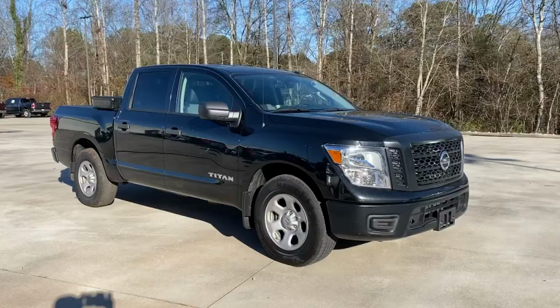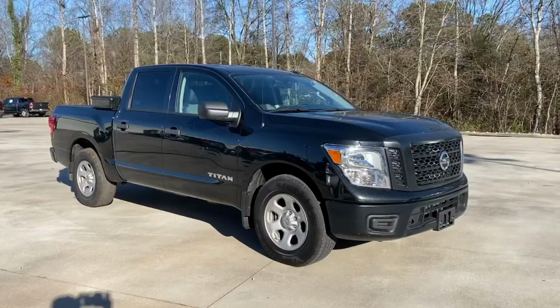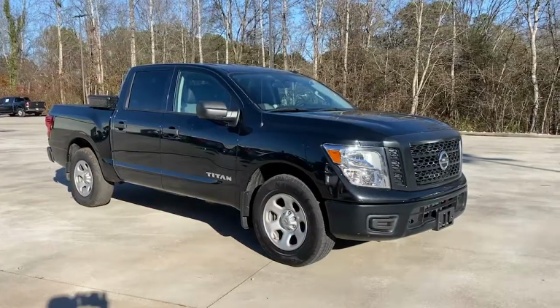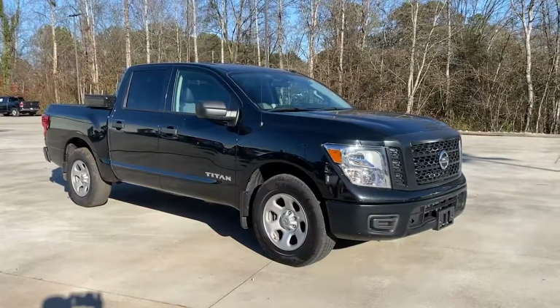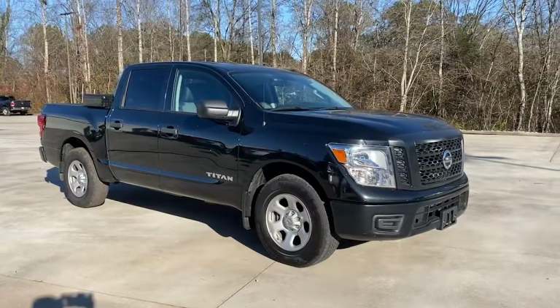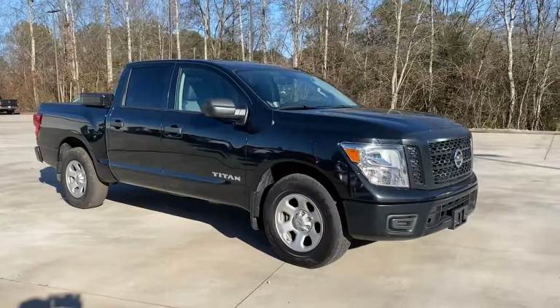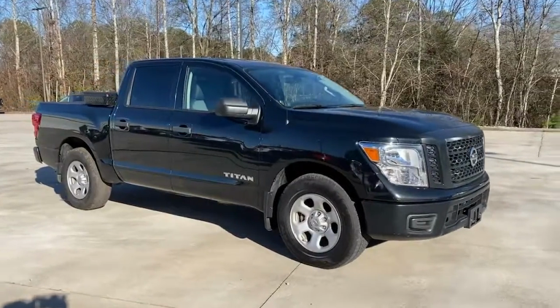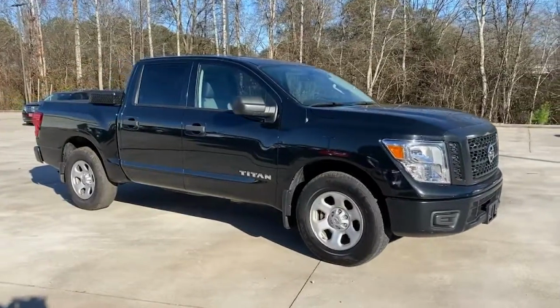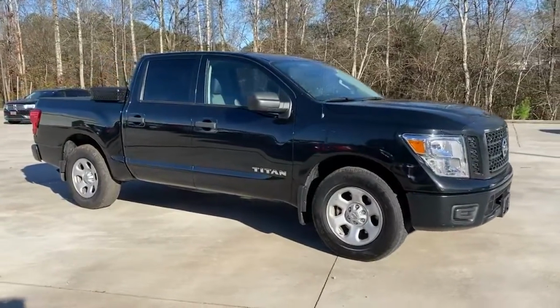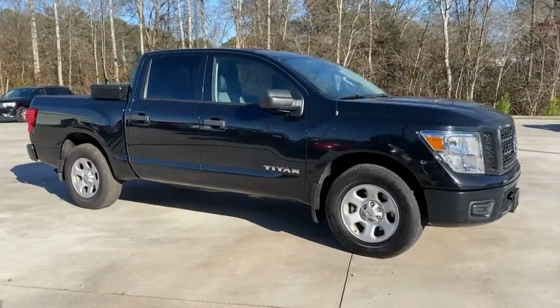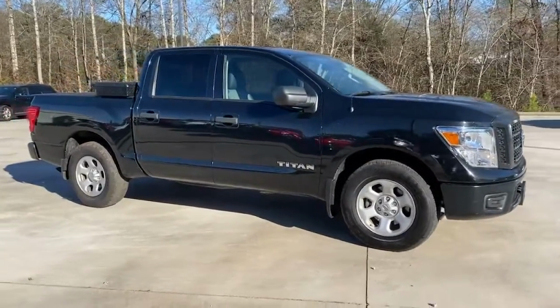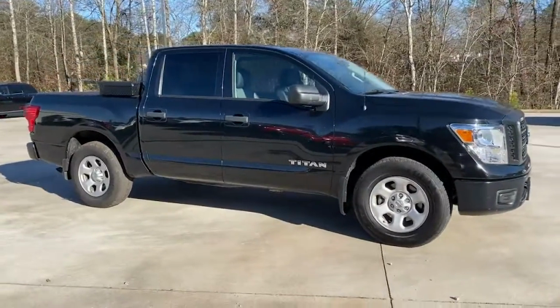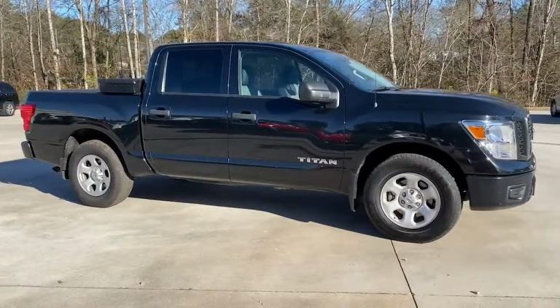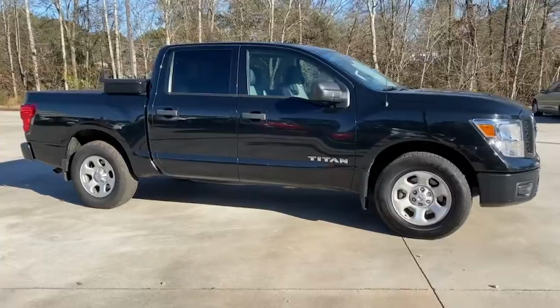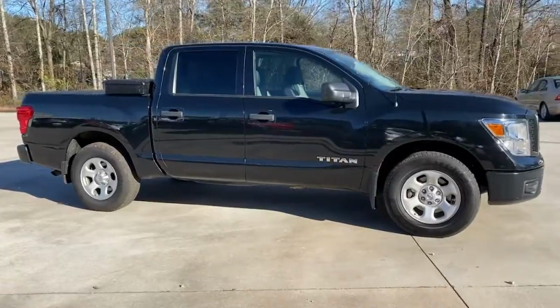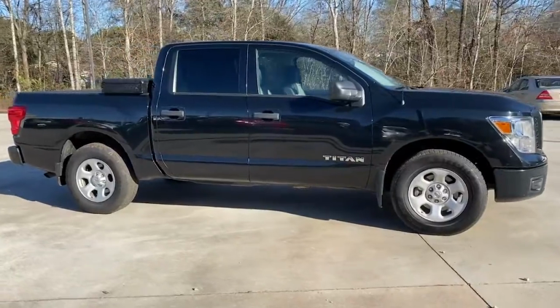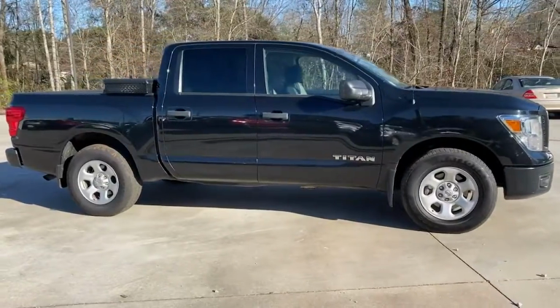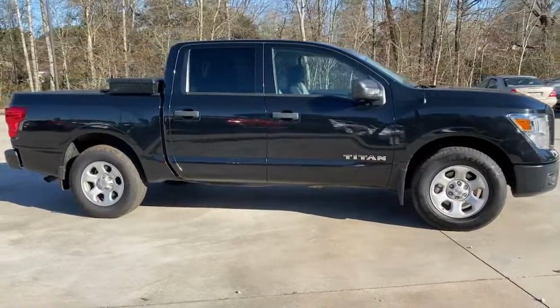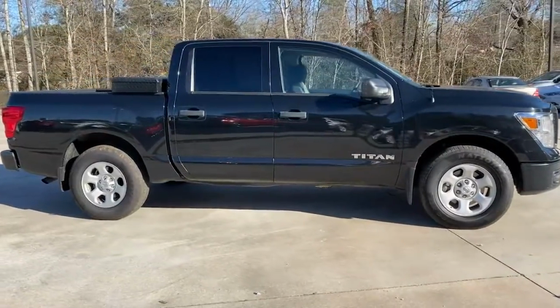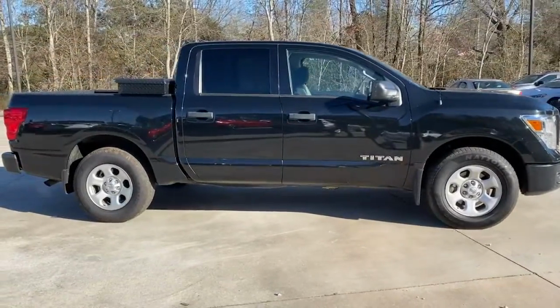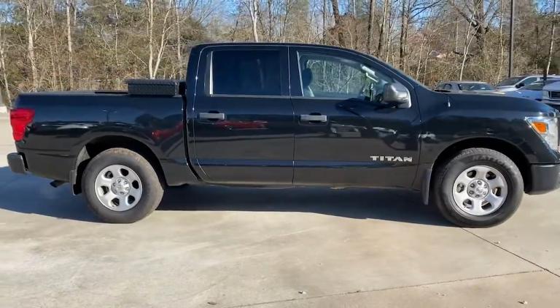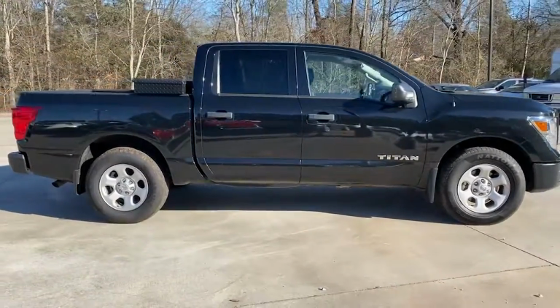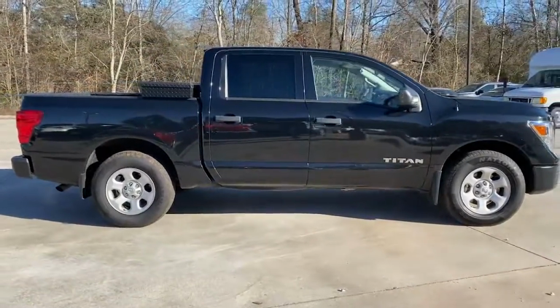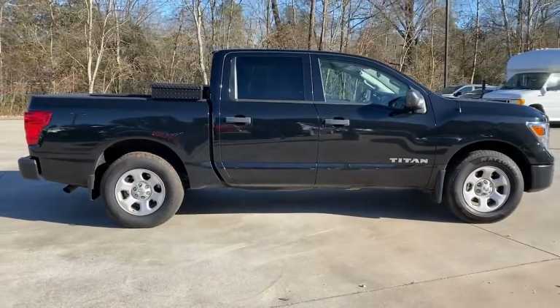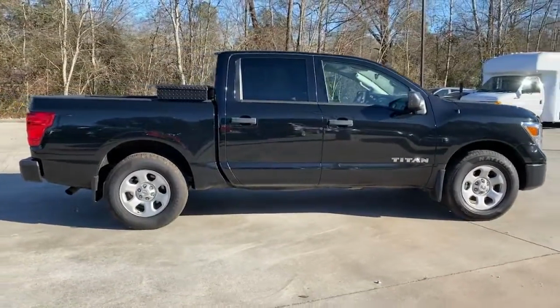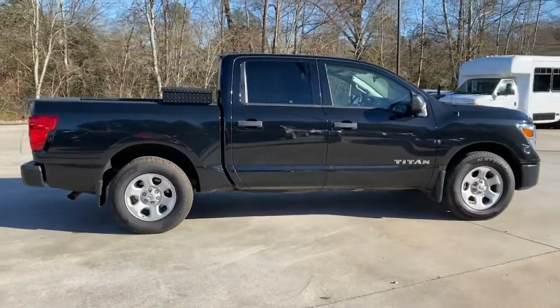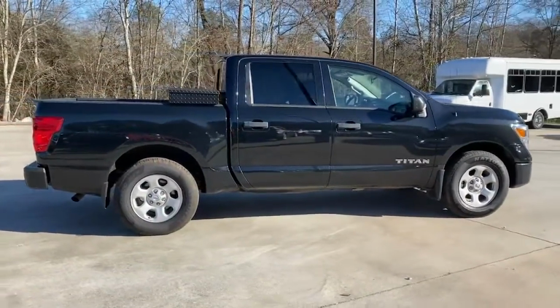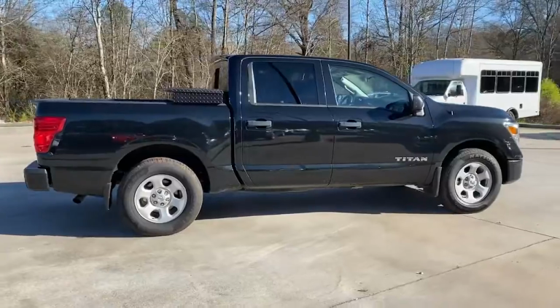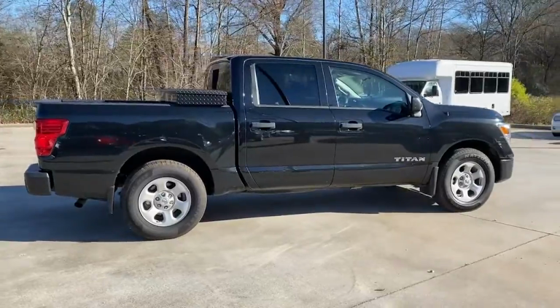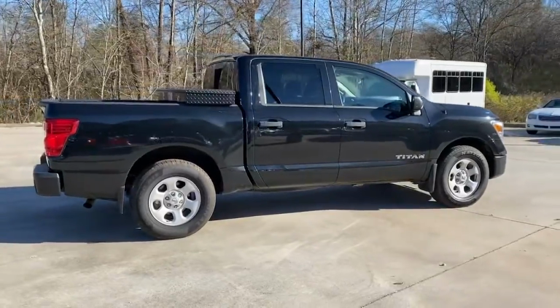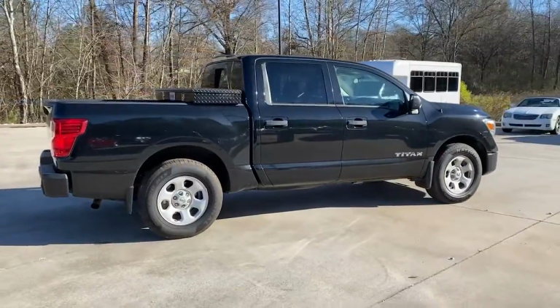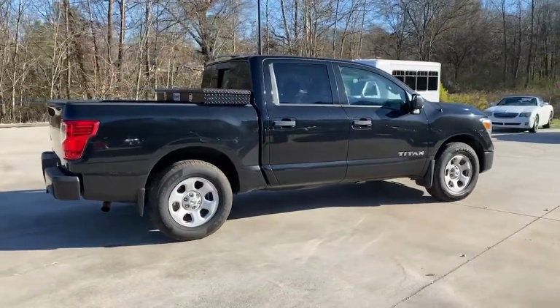Get a feel for the 2019 Nissan Titan. This vehicle is an outstanding buy, with fewer than 70,000 miles on the odometer. Get the job done right with this mighty Titan.